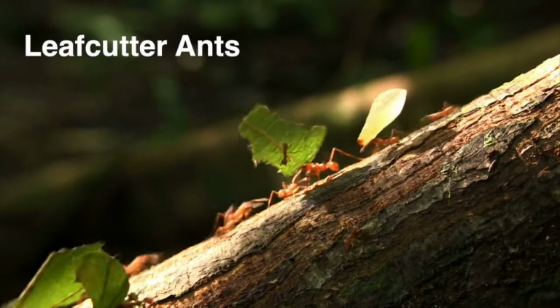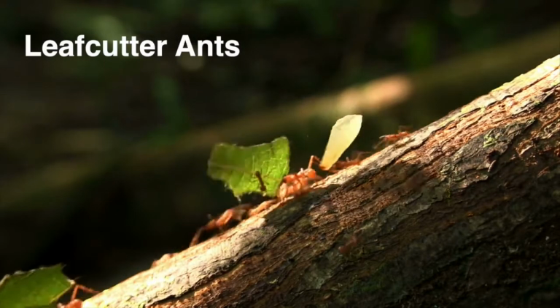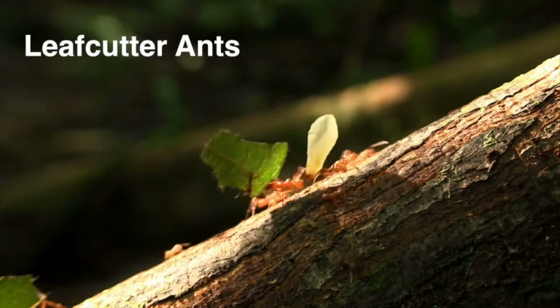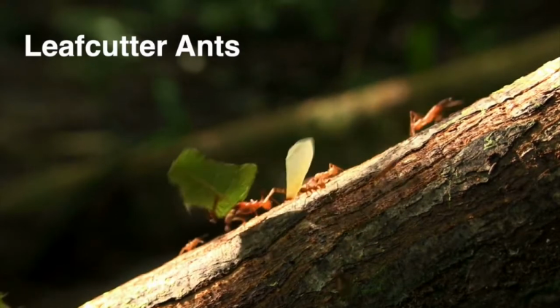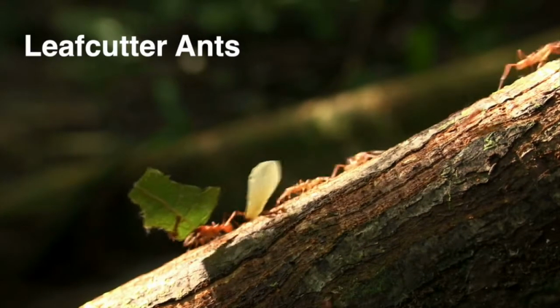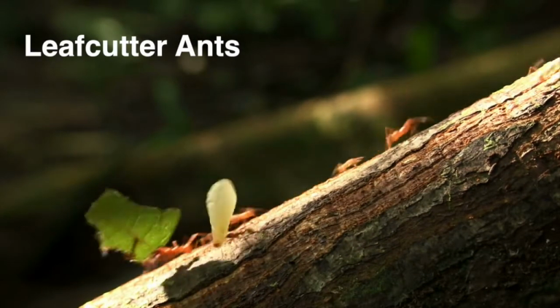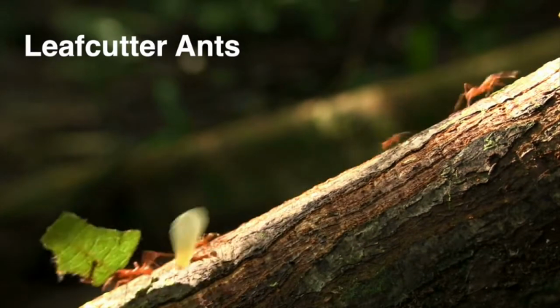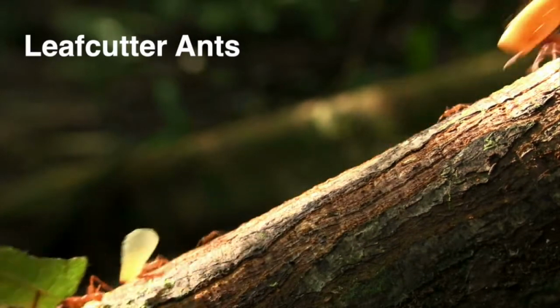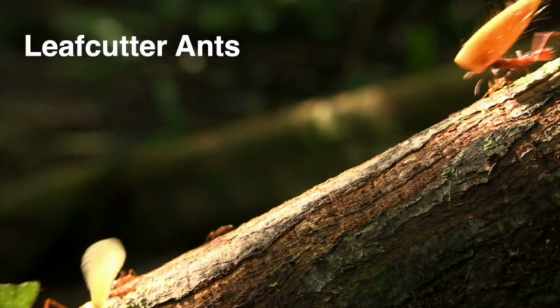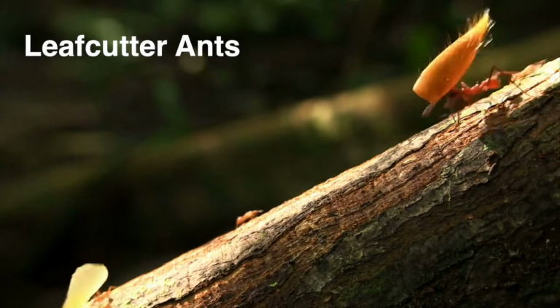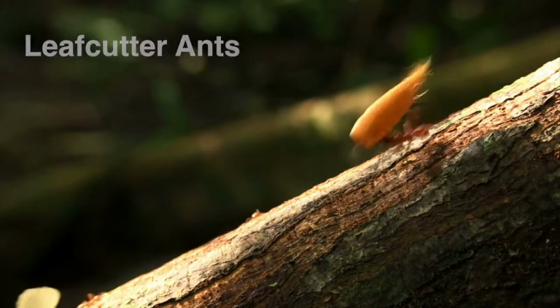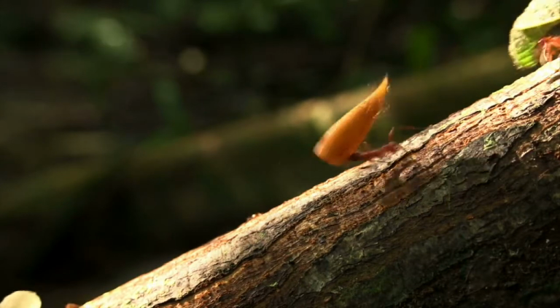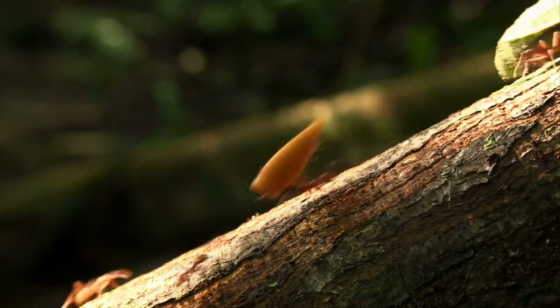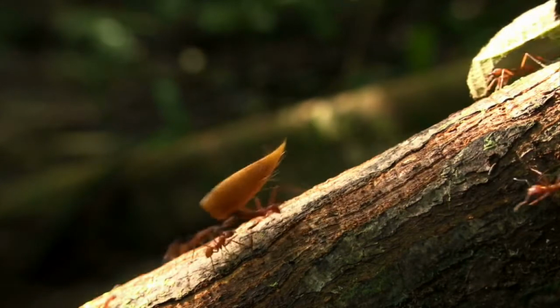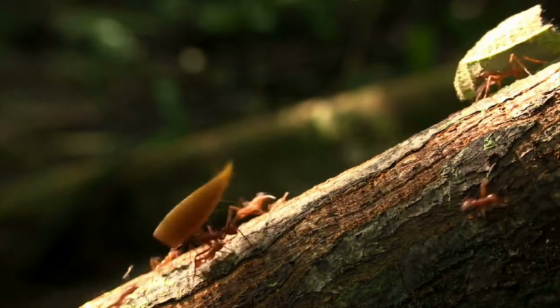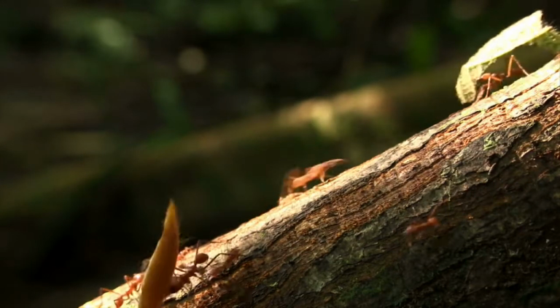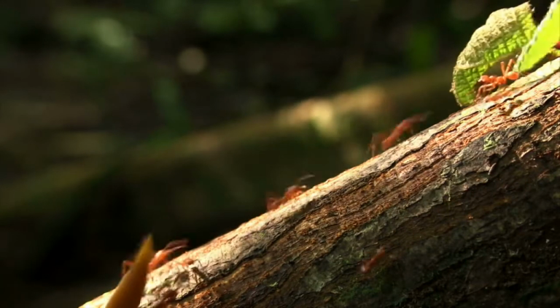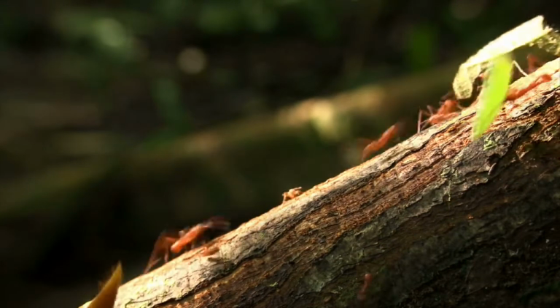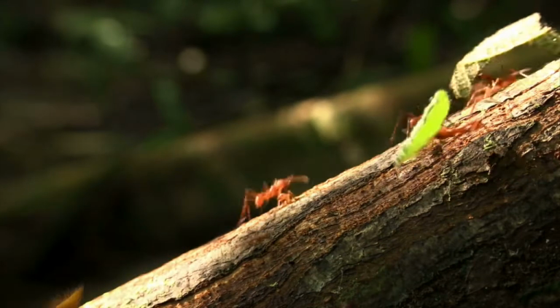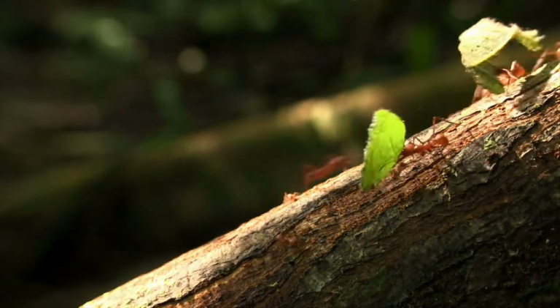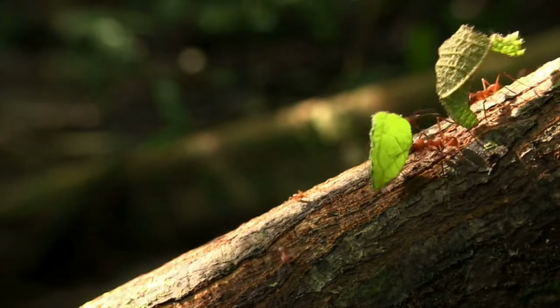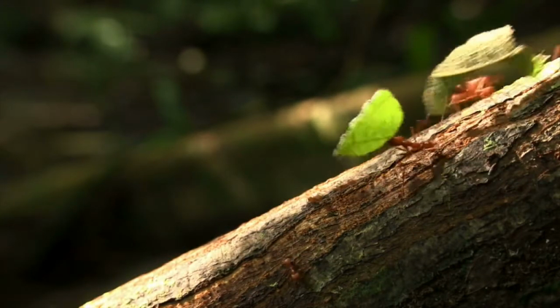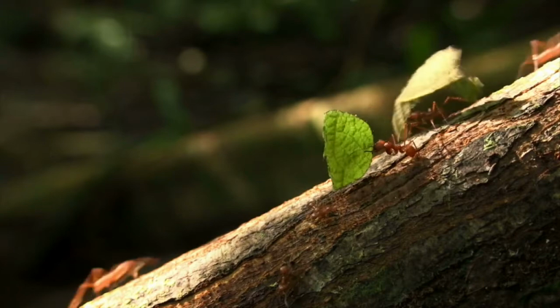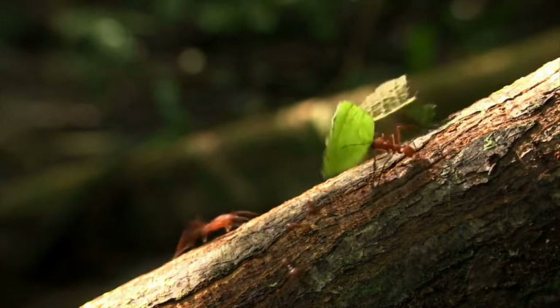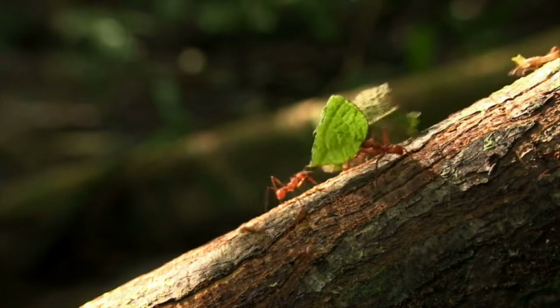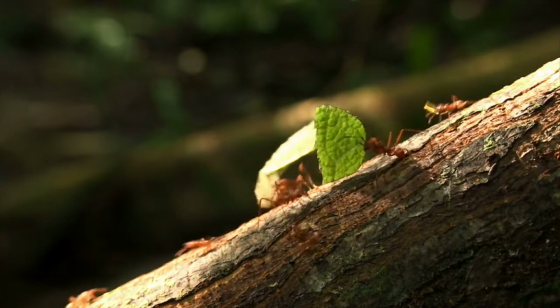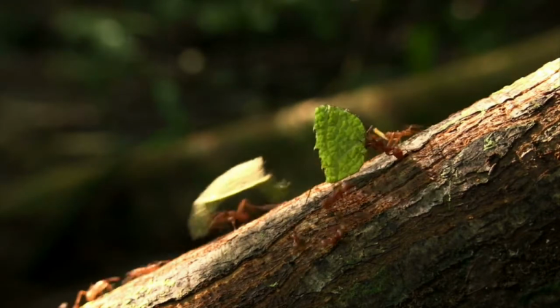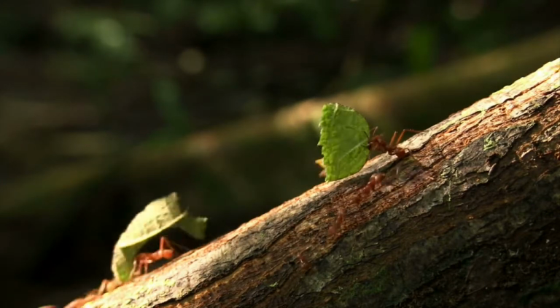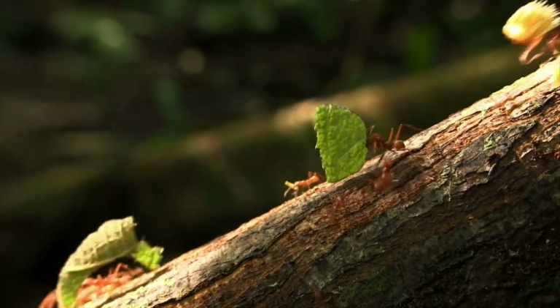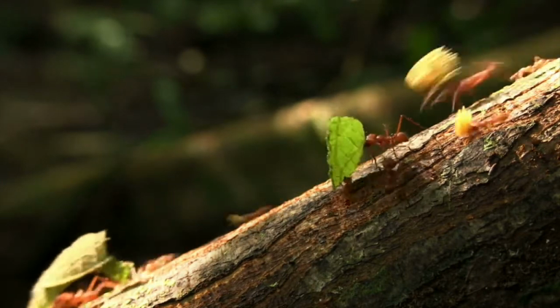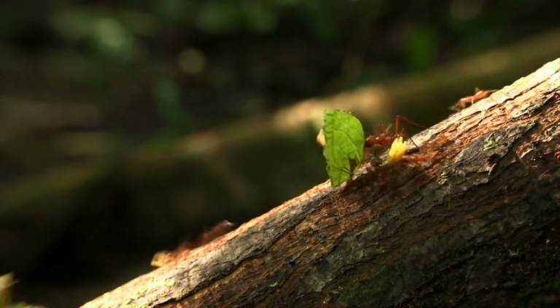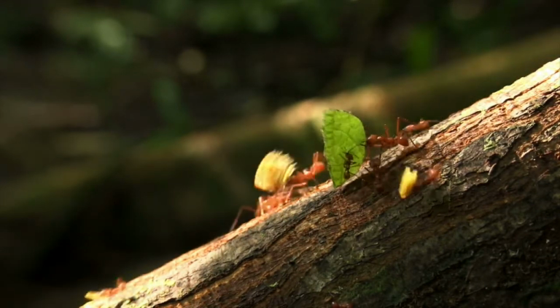Leafcutter ants are found in the understory and throughout the rainforest. They're also fun to watch. Look how strong they are, able to carry a piece of leaf up to 50 times heavier than their body weight.